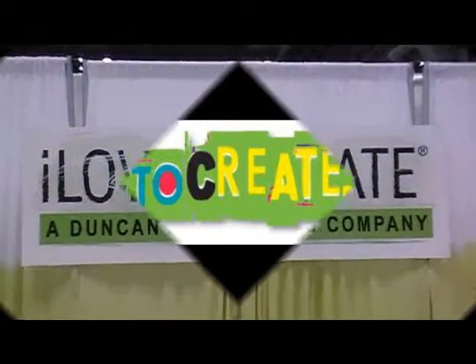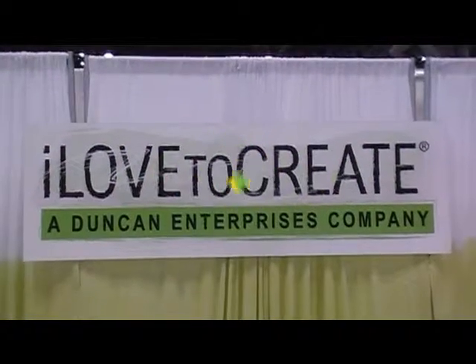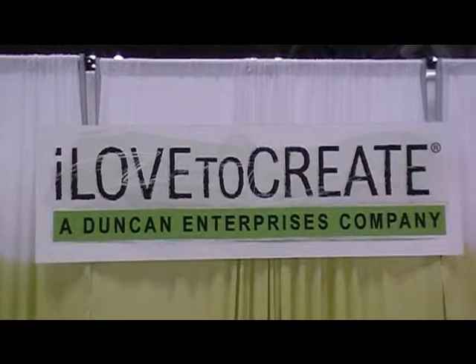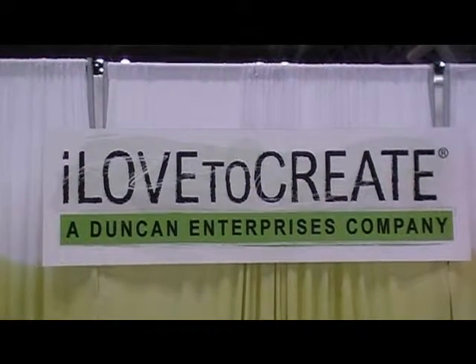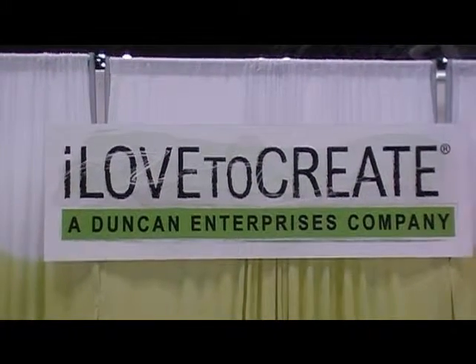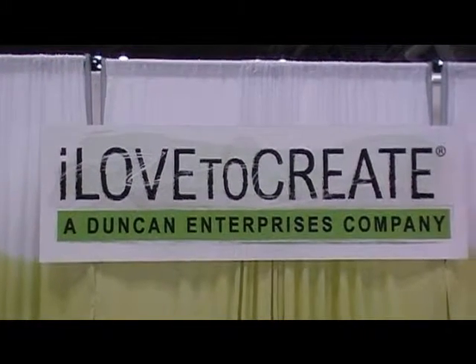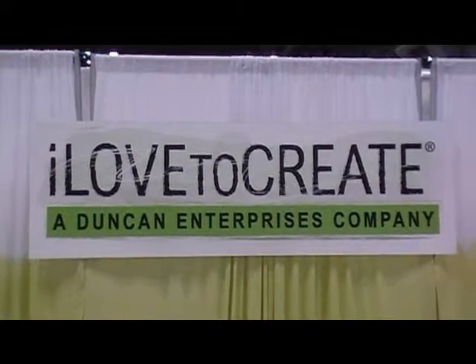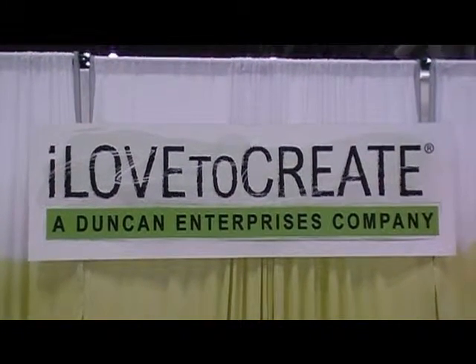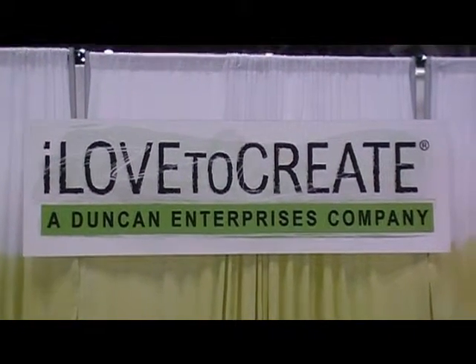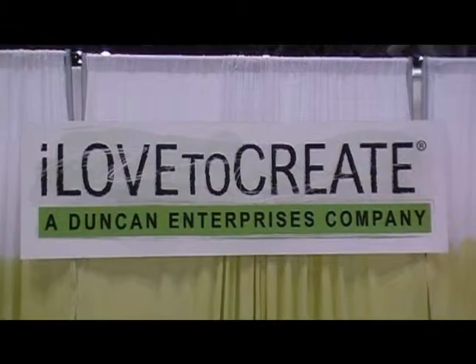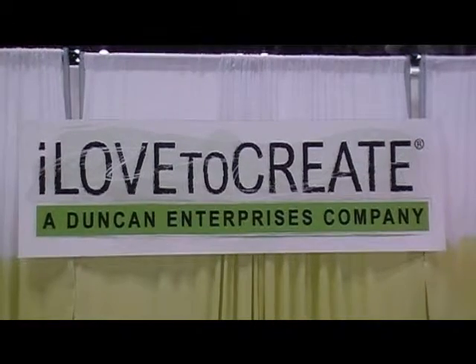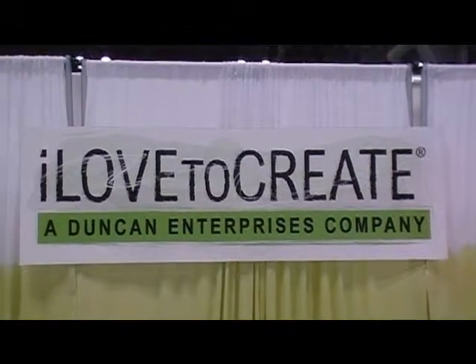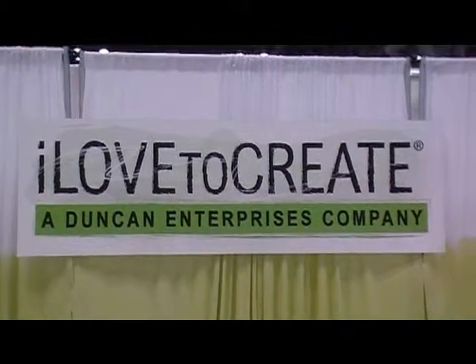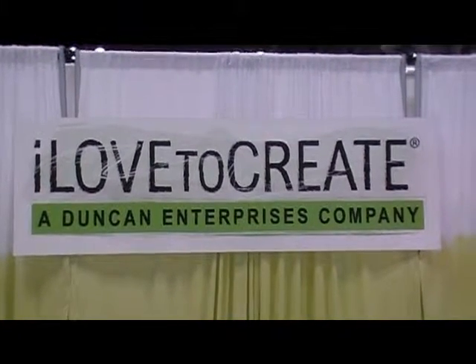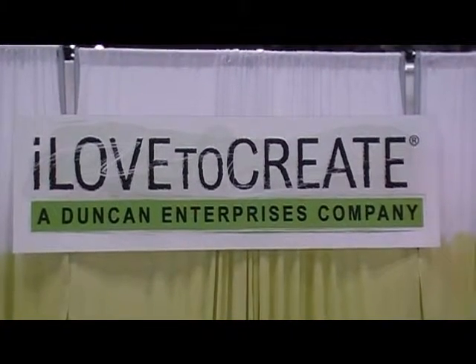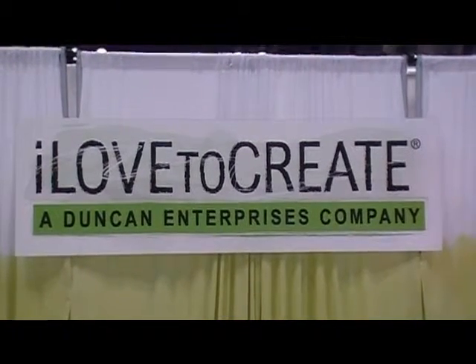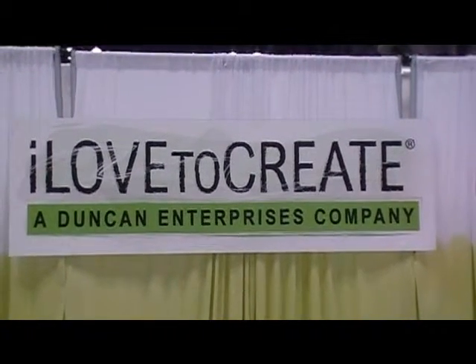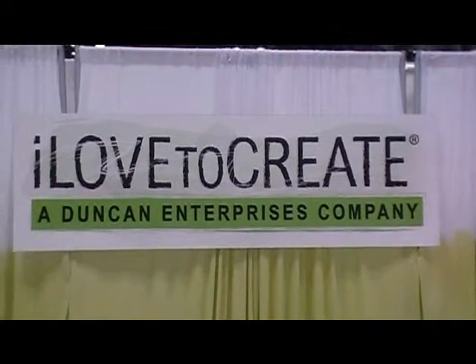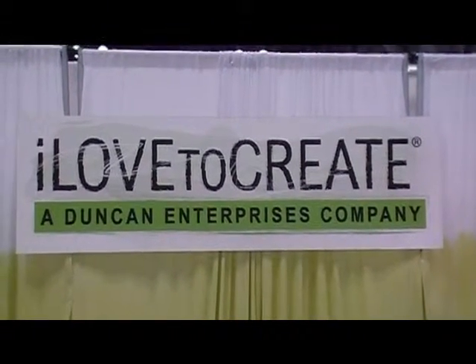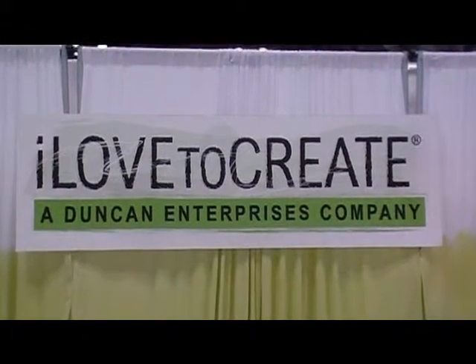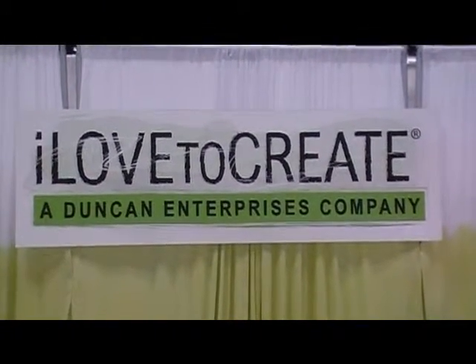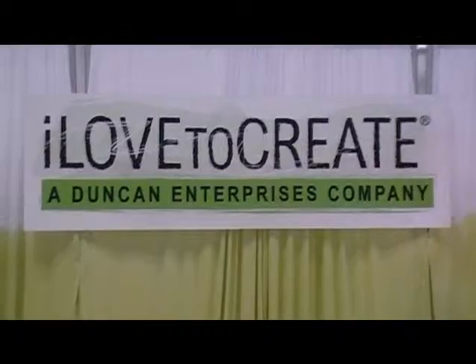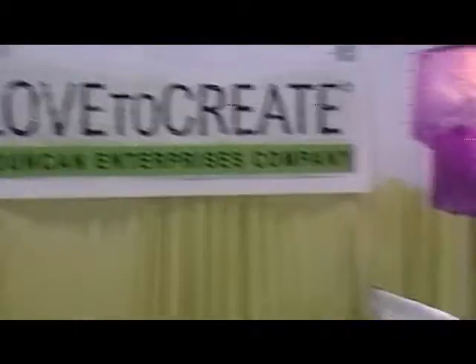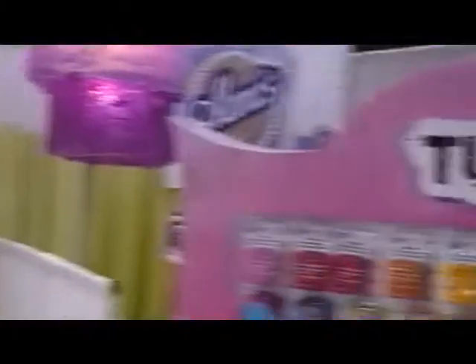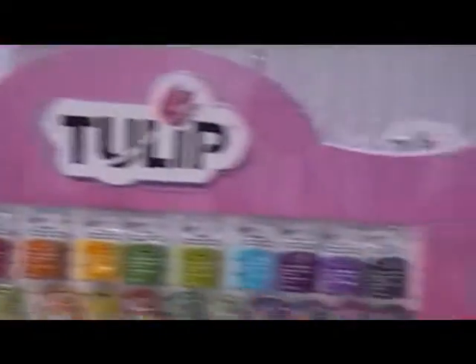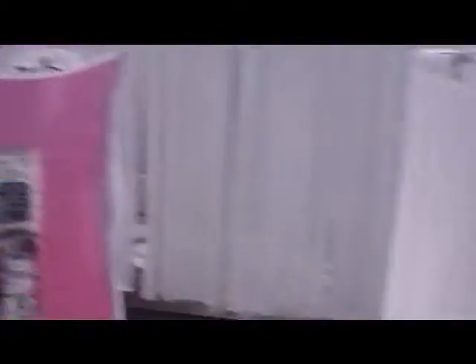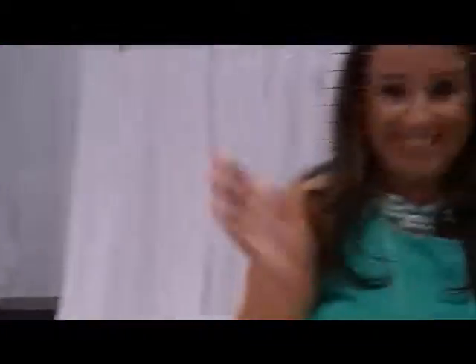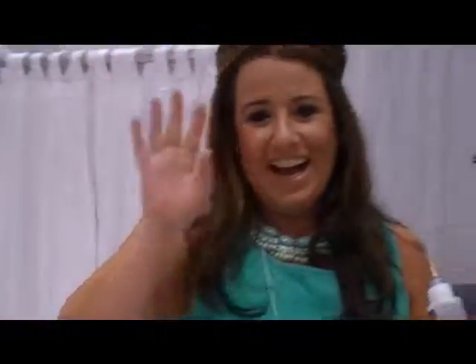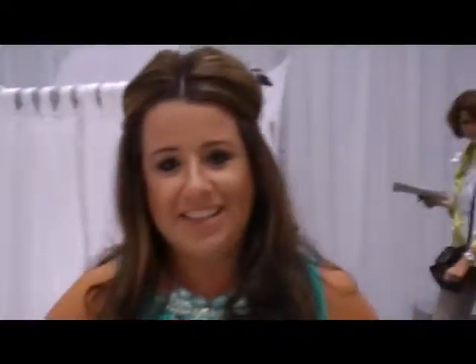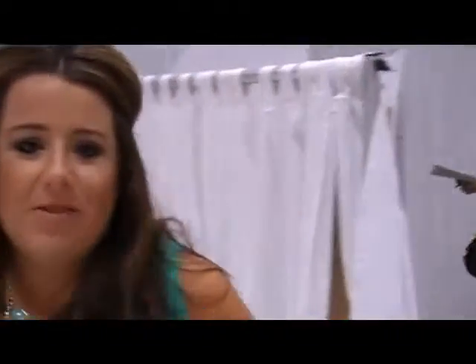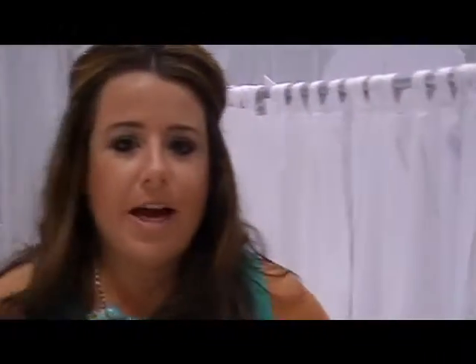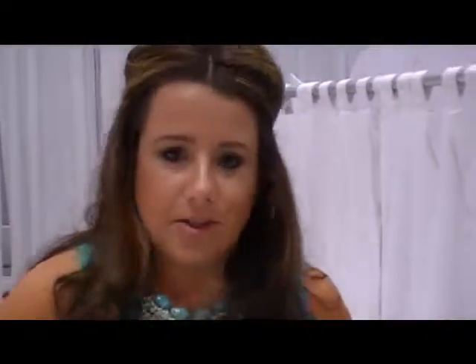Hi, this is Anne Butler and Teresa Cefali with Bella Crafts Quarterly. We are here at the stationery show at the I Love to Create booth and we are going to visit with Kristin. Welcome to I Love to Create.